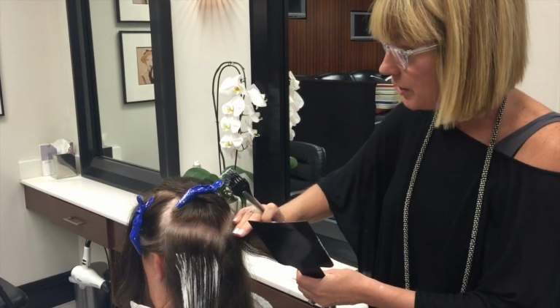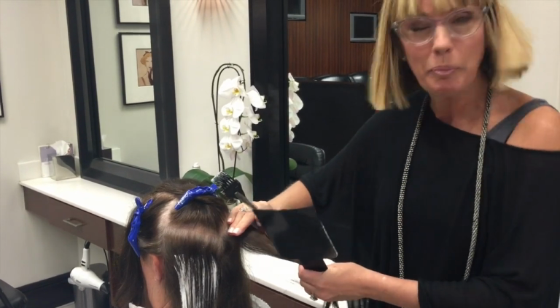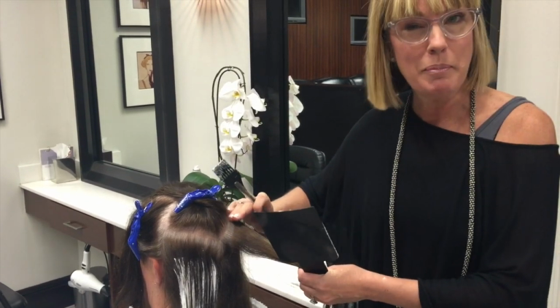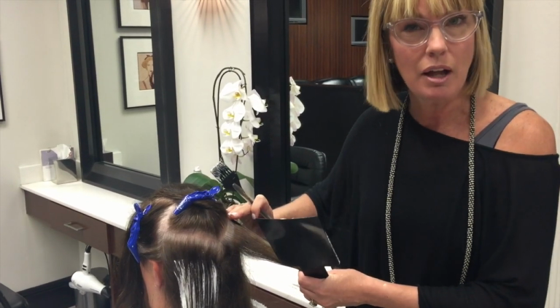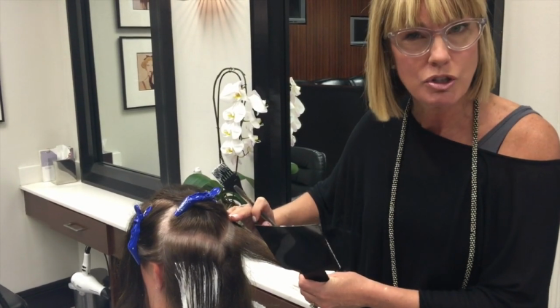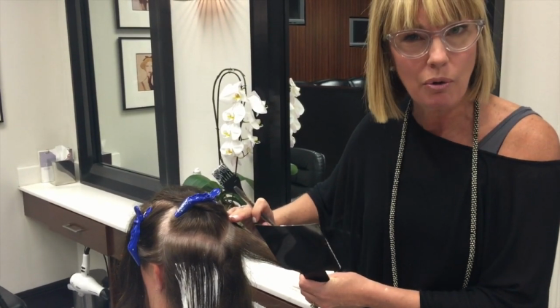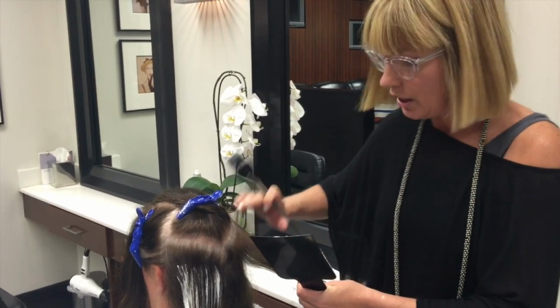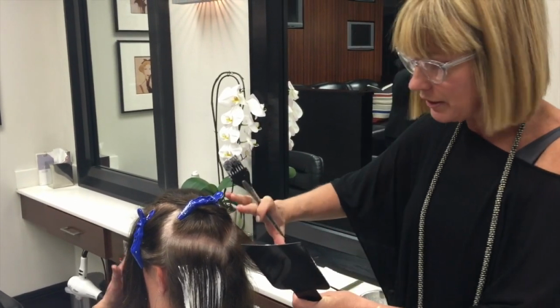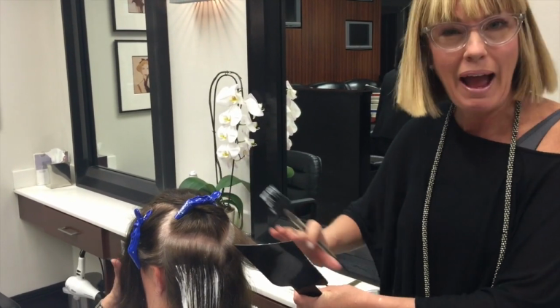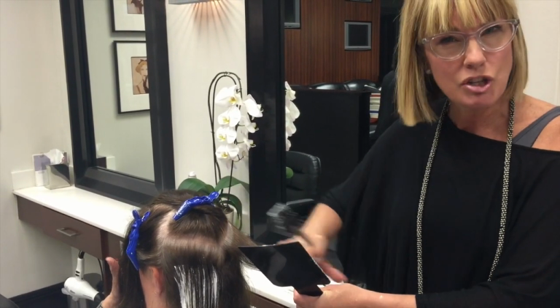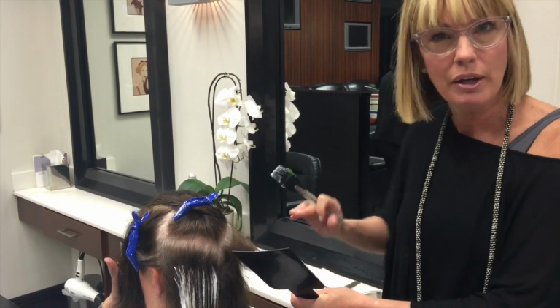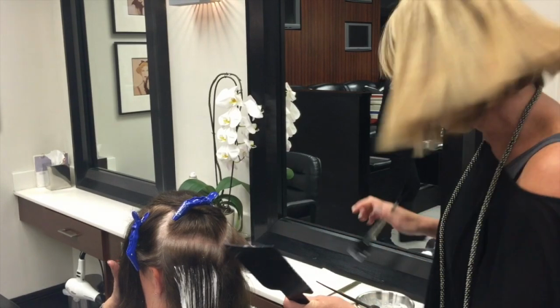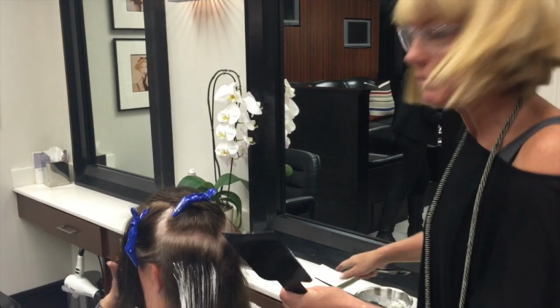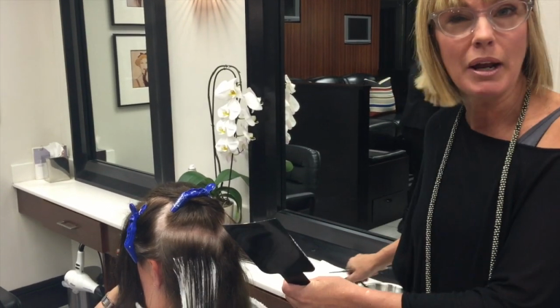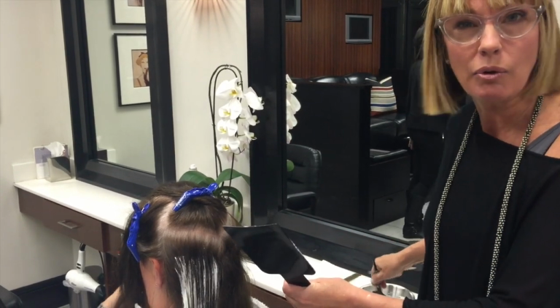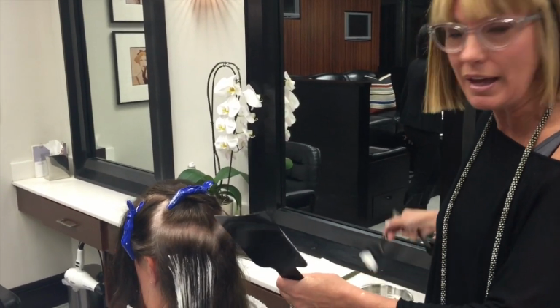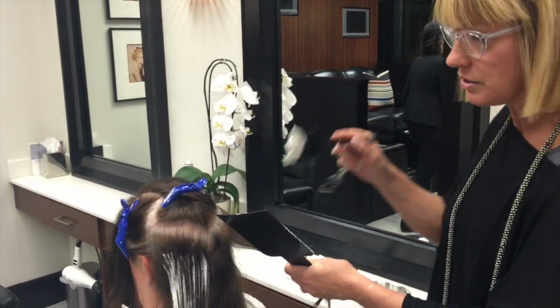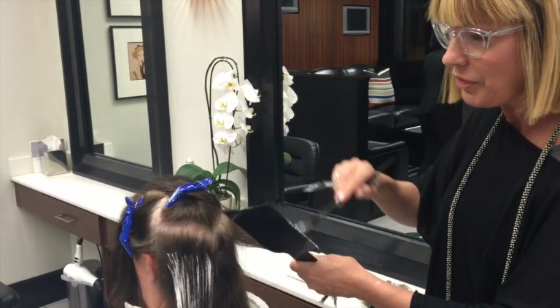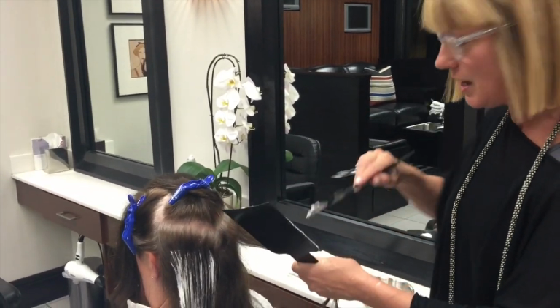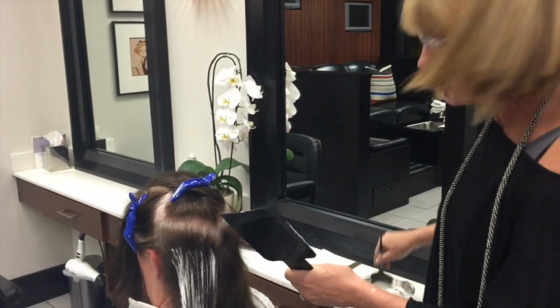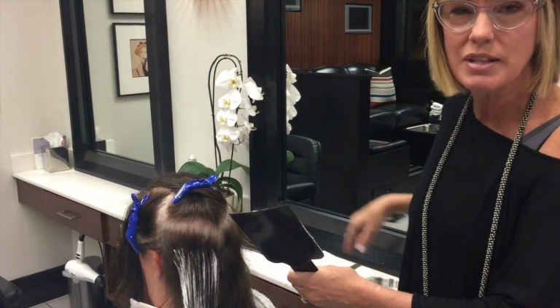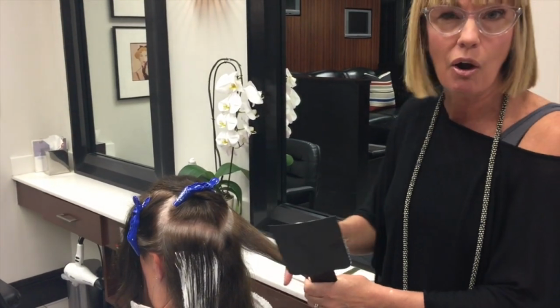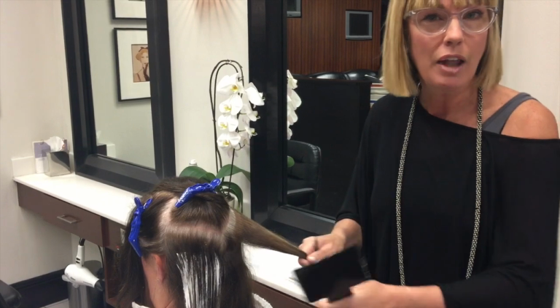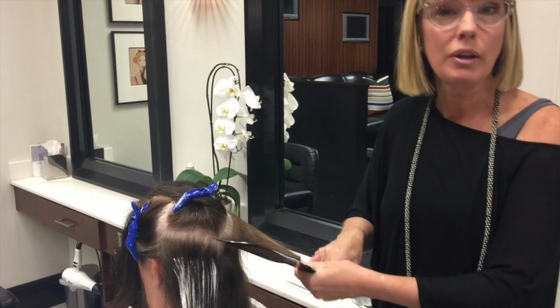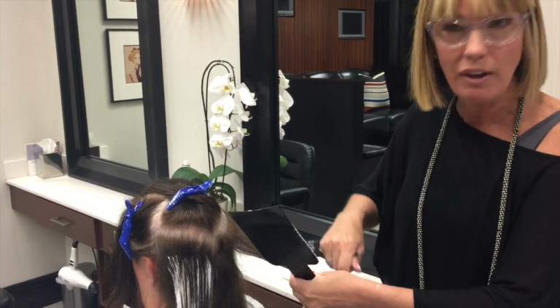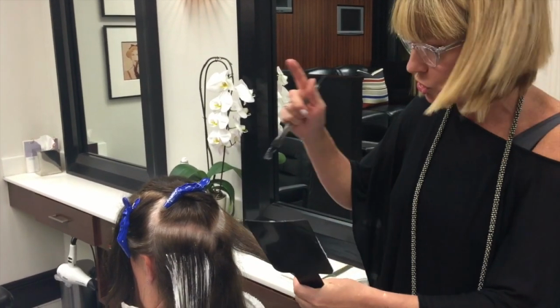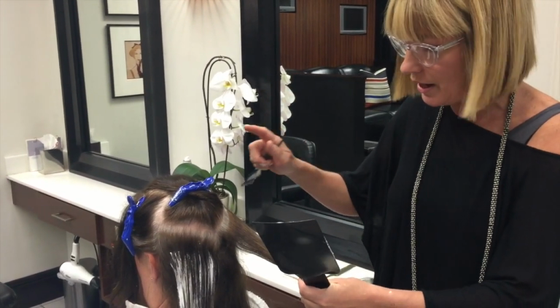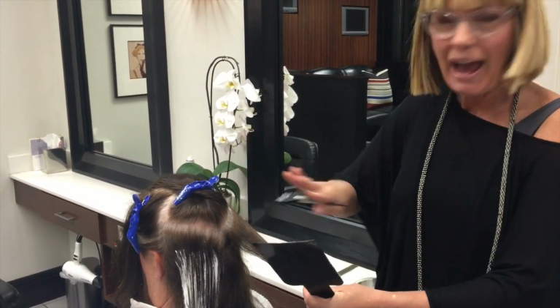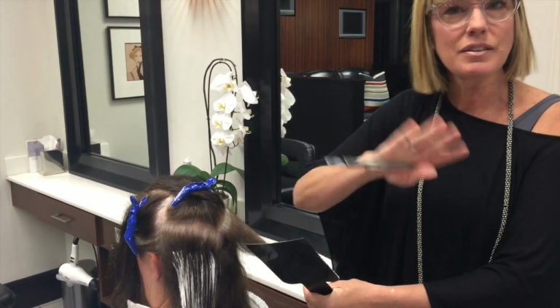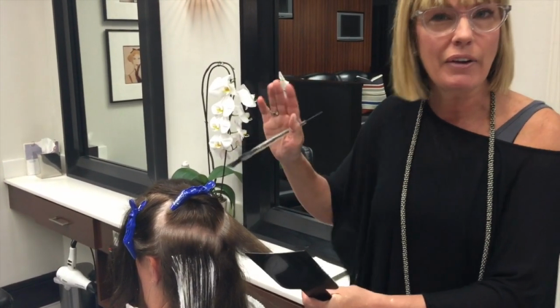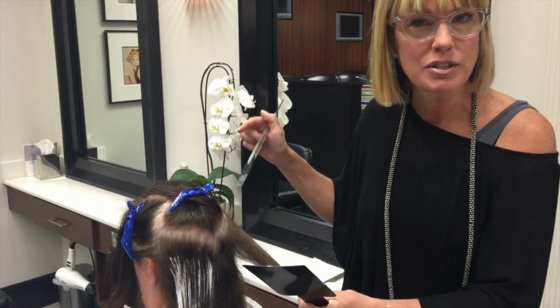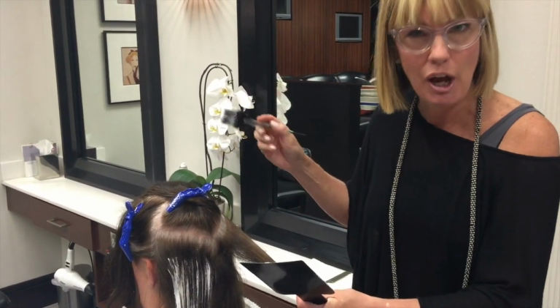Then I'll place my base color onto the regrowth, and come back and tone it with a demi-permanent color on the ends. What that does is give the hair a lot more light, a lot more shine, and variations in tone.